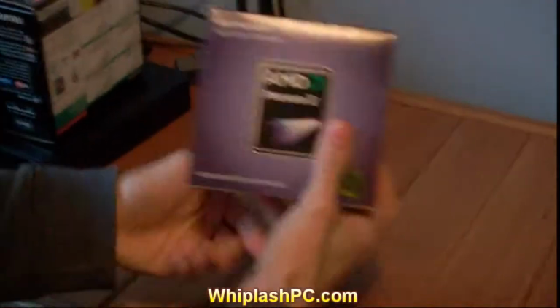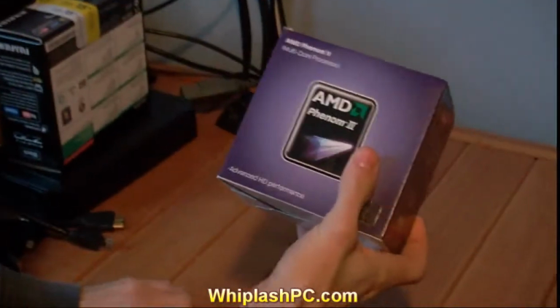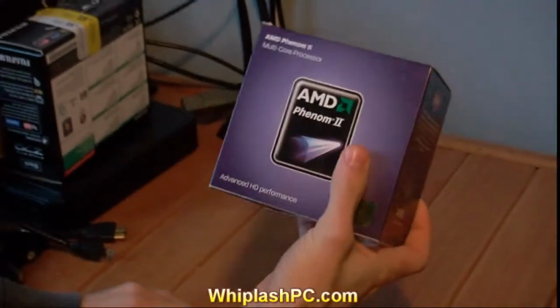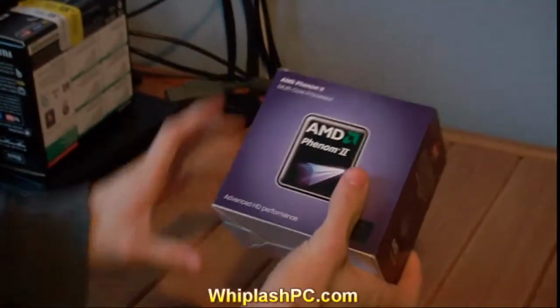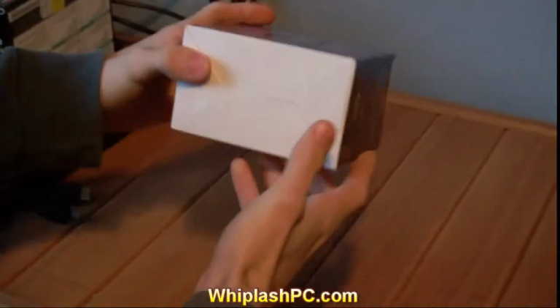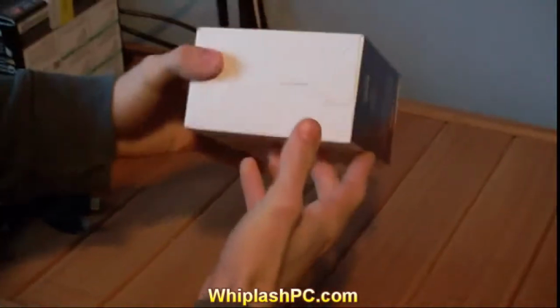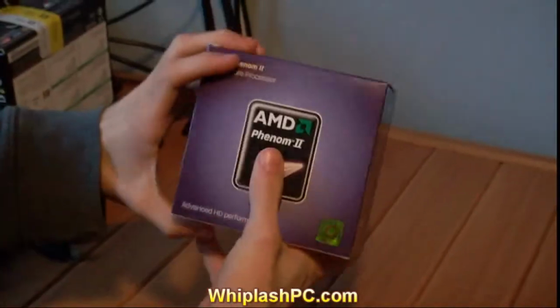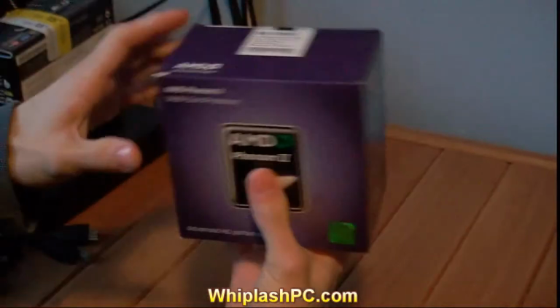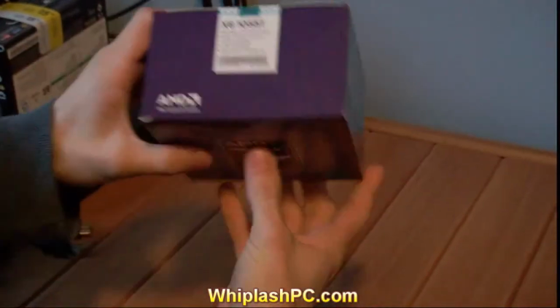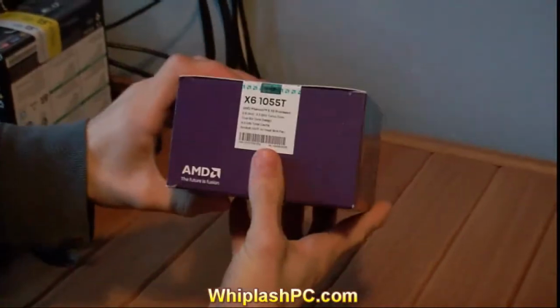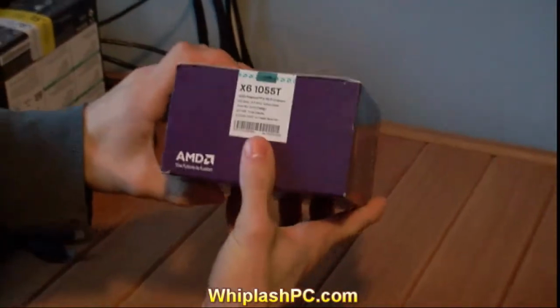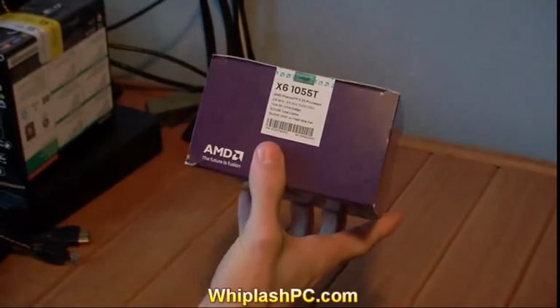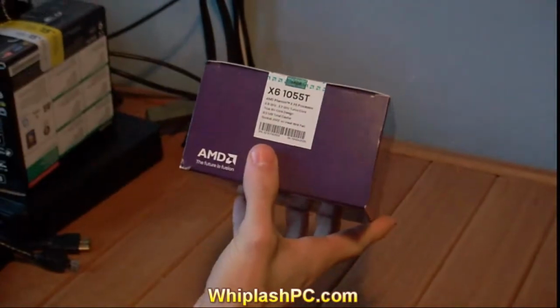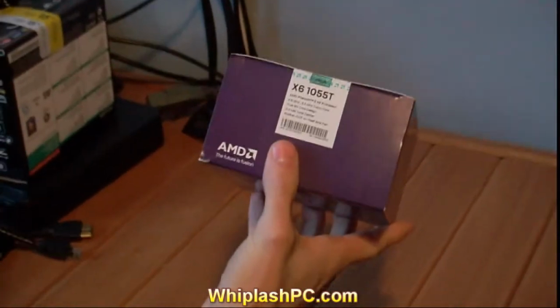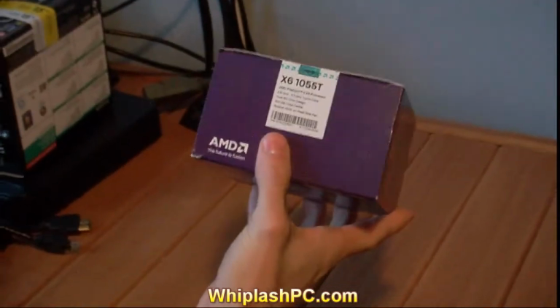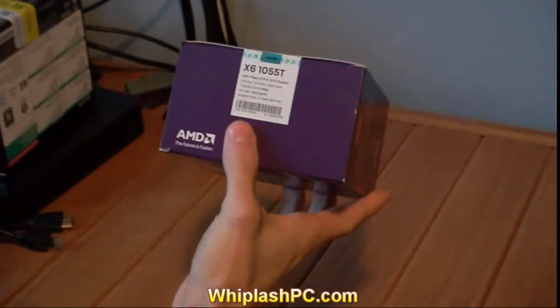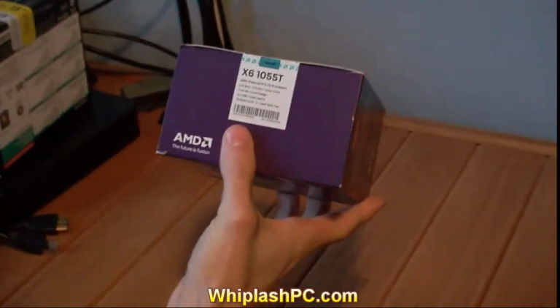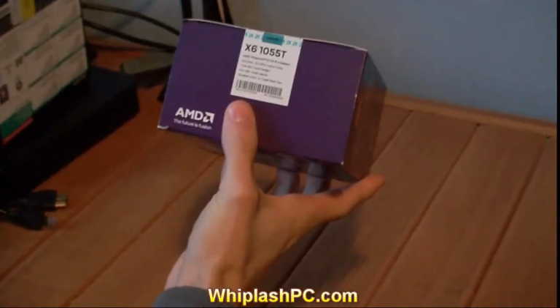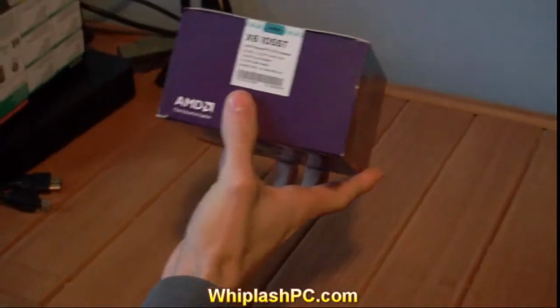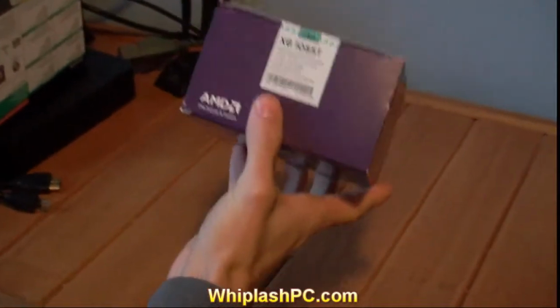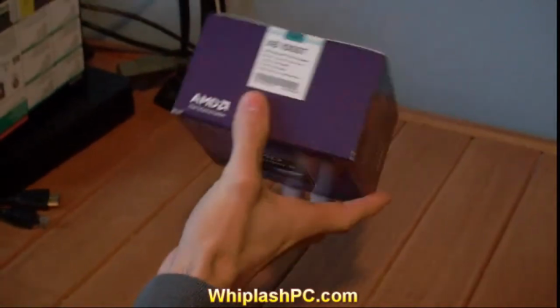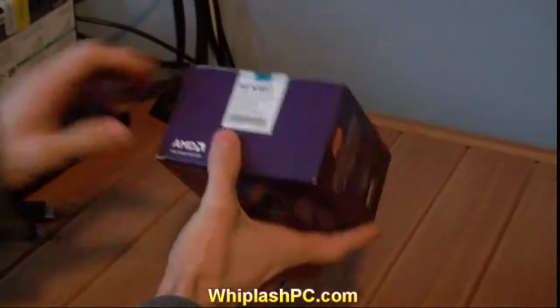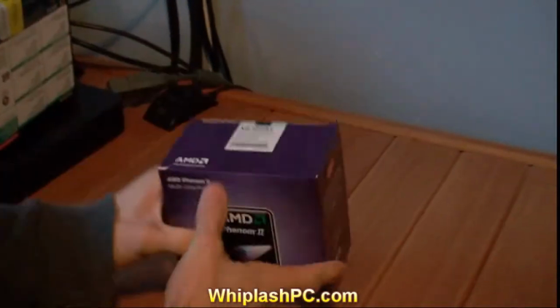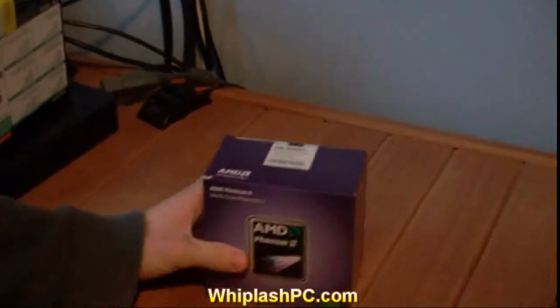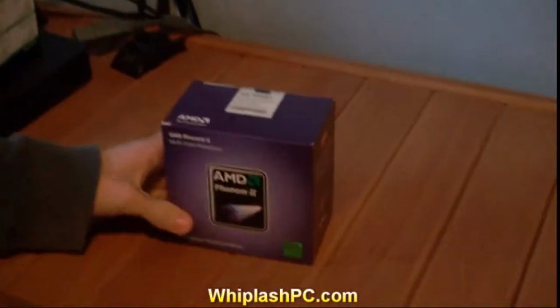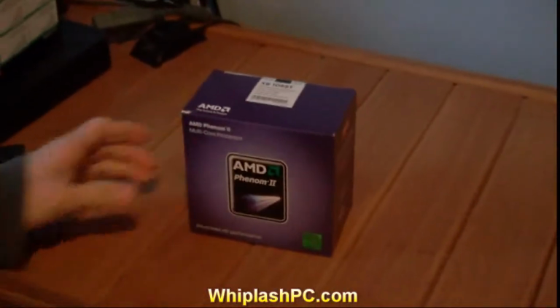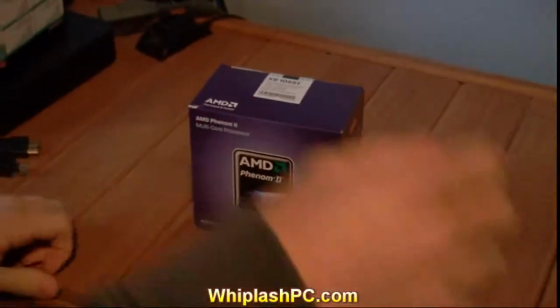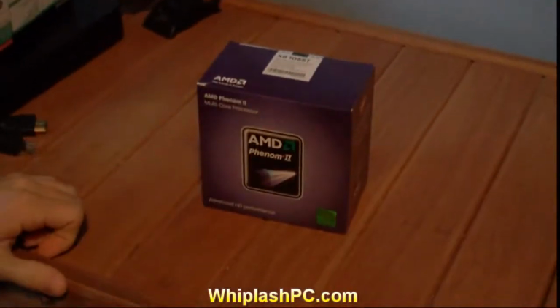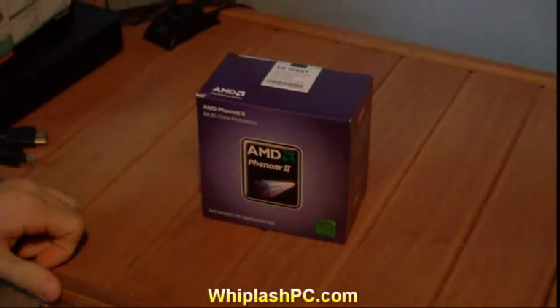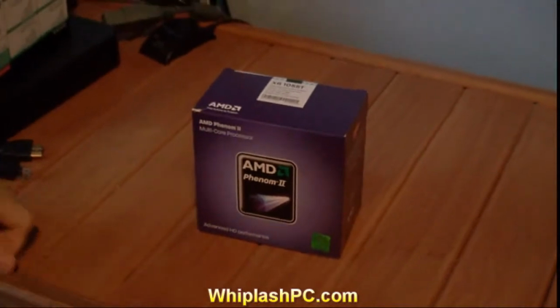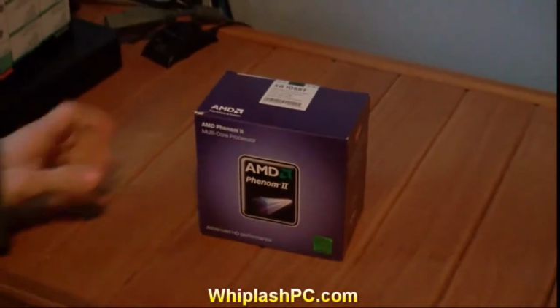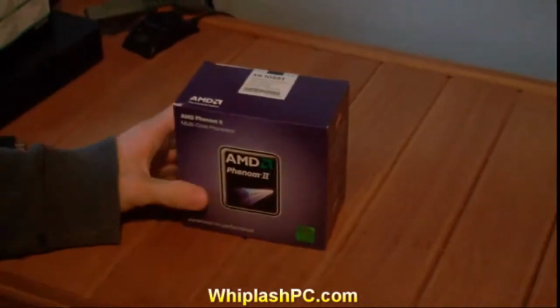It's a 2.8 gigahertz version. There are better 6-core versions out there — this is basically one of the beginner 6-core options. Don't get me wrong, this is very fast. A 2.8 gigahertz 6-core processor is going to take you anywhere you want to go. It's basically equivalent to an i7.